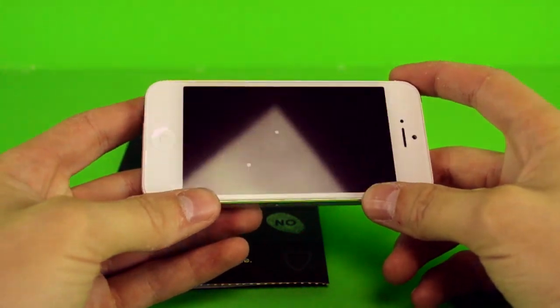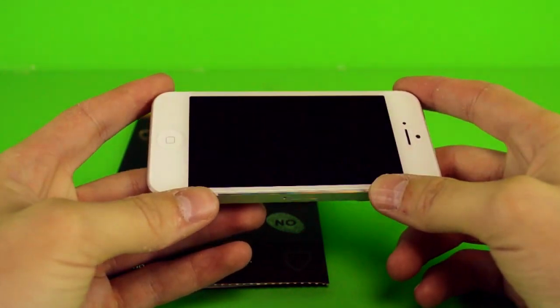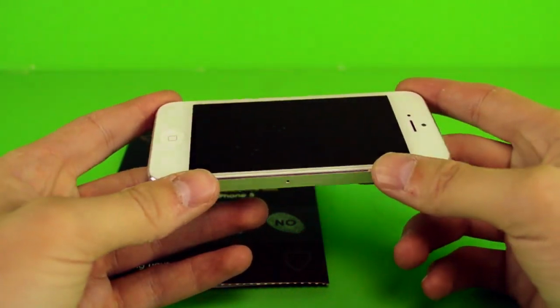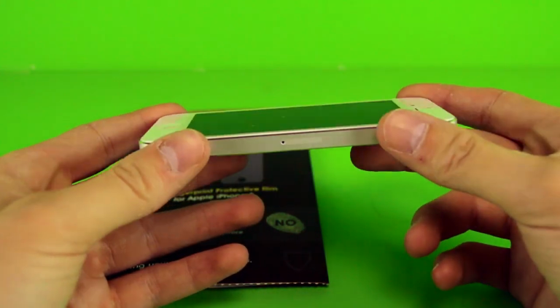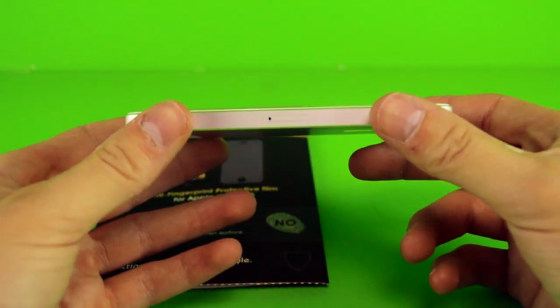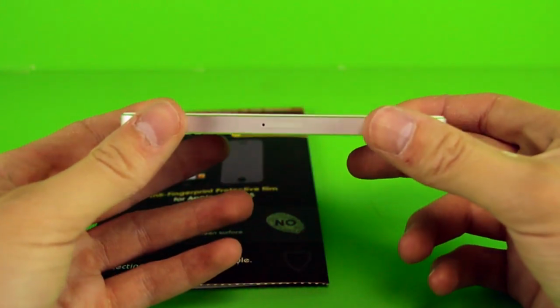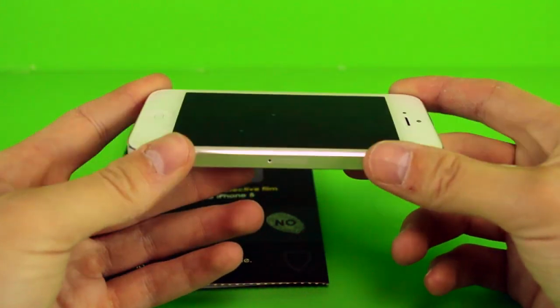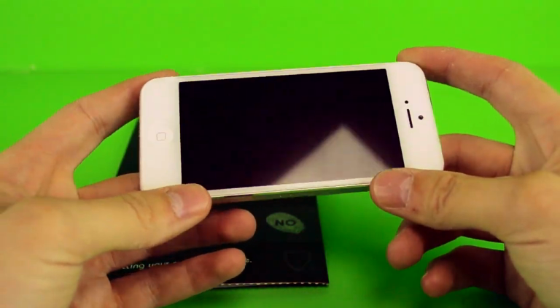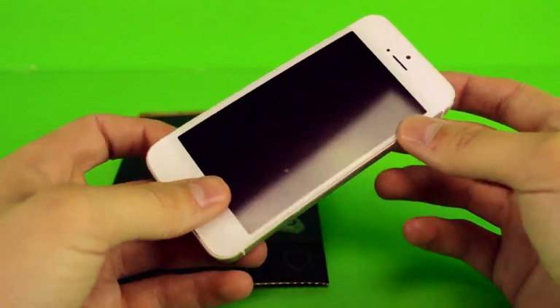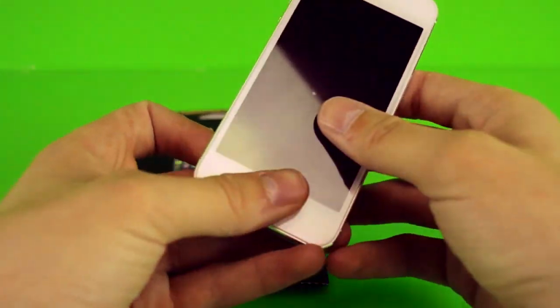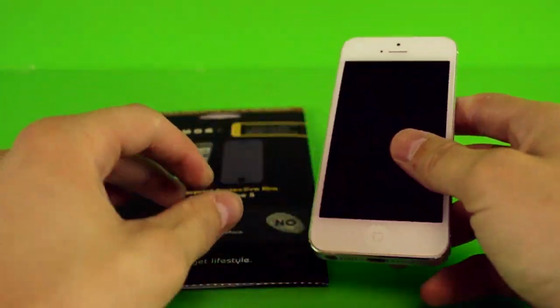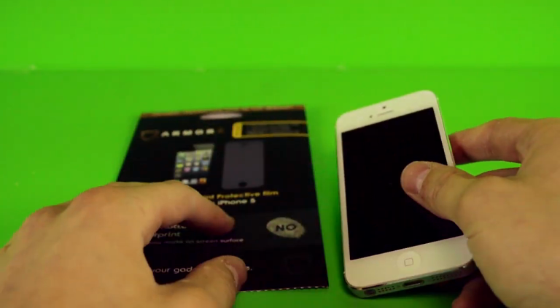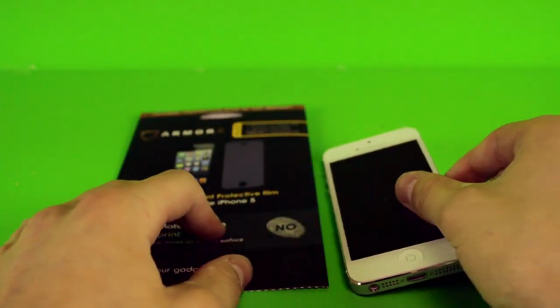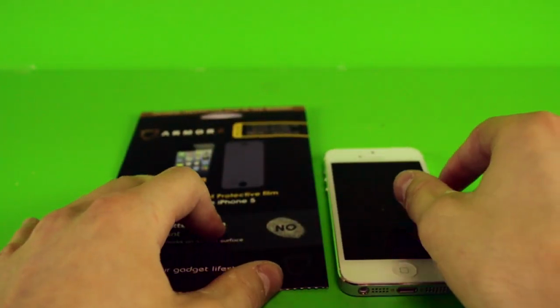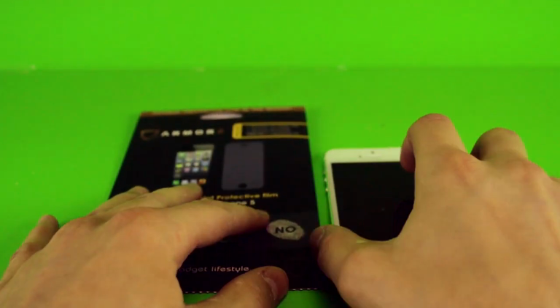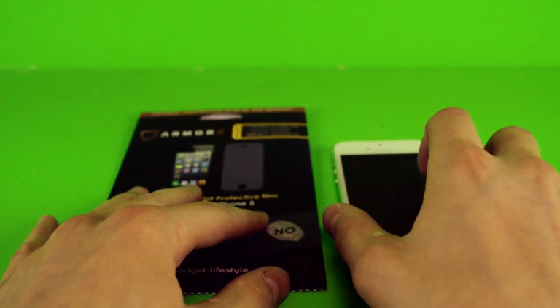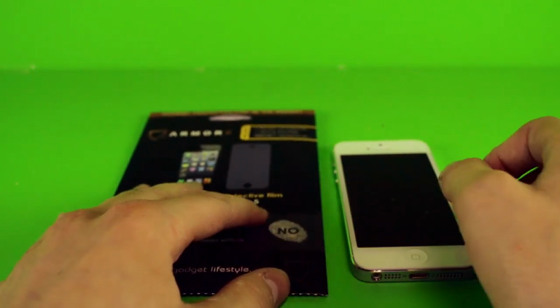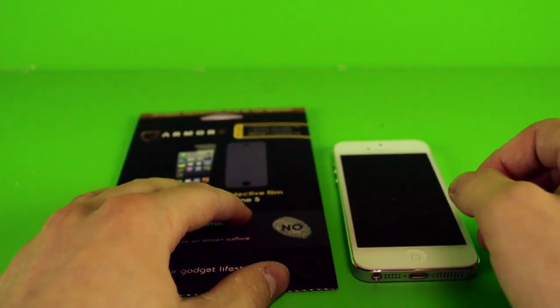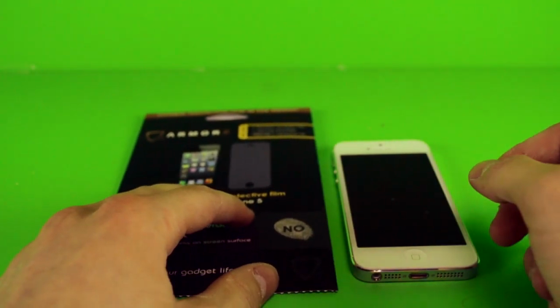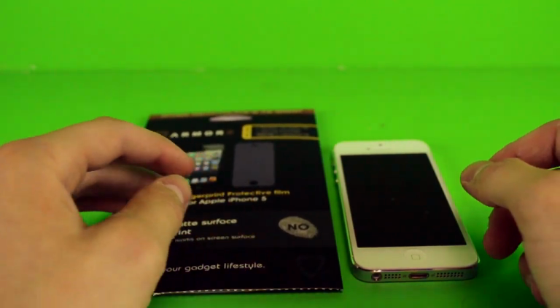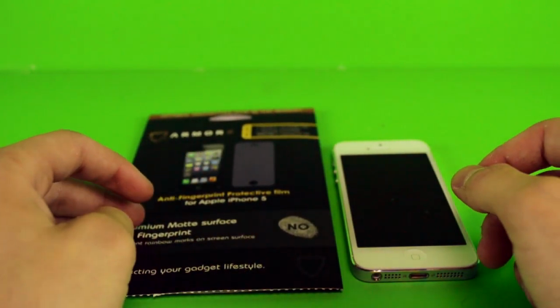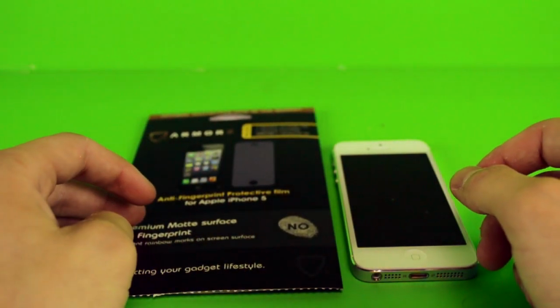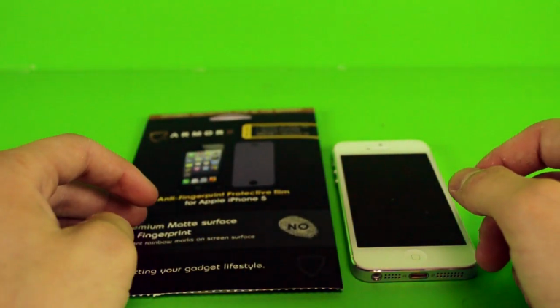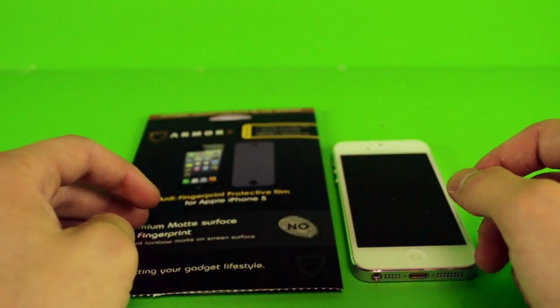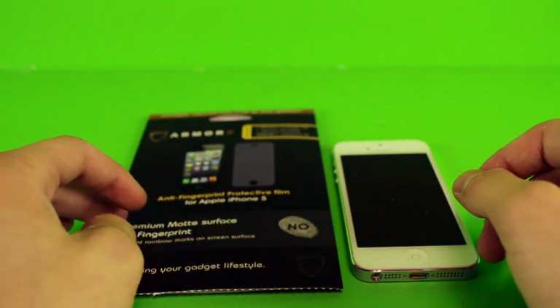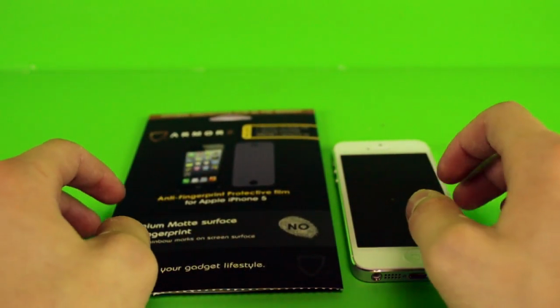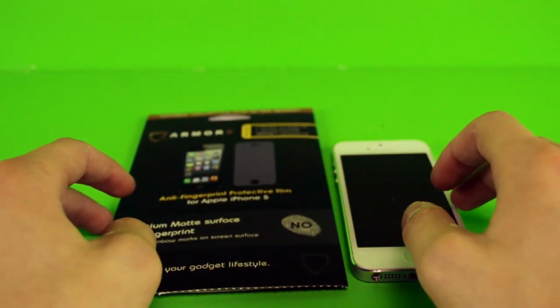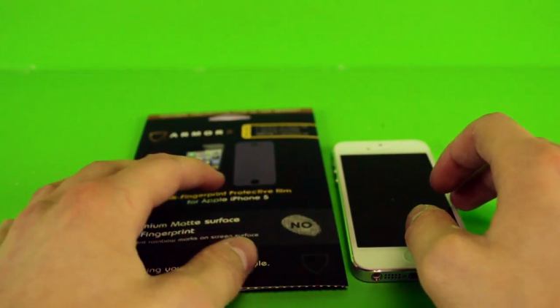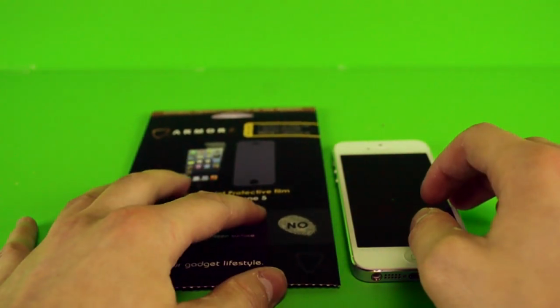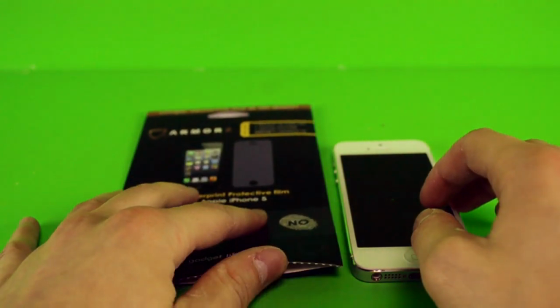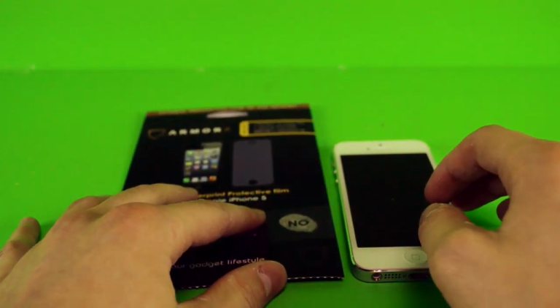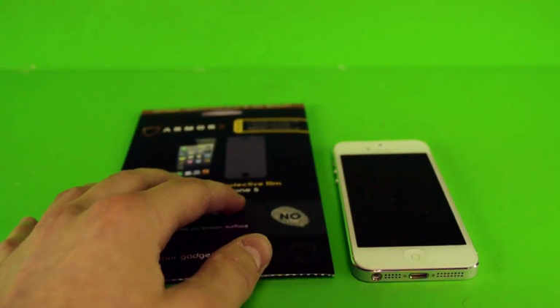Anyway guys, that's my review and unboxing for the Armors Anti-Fingerprint Screen Protector. If you like this review, please hit the like button, comment below, and subscribe — it will help me out a lot. Thanks for watching.